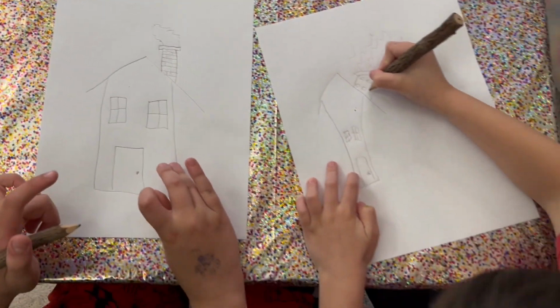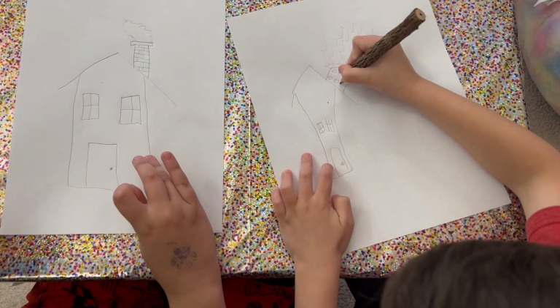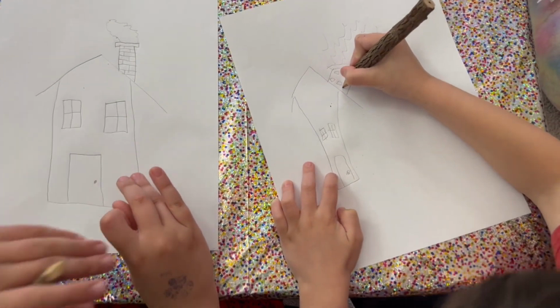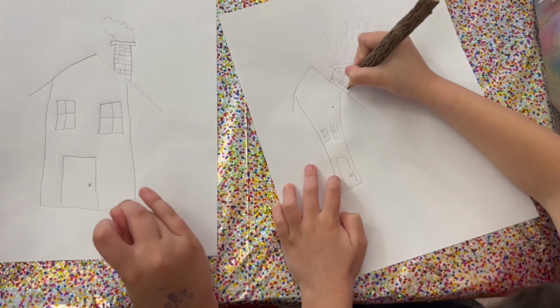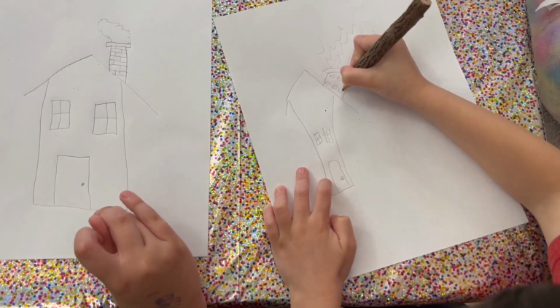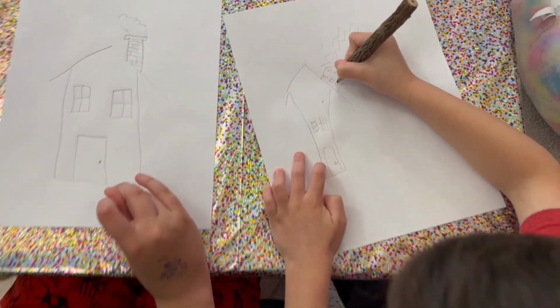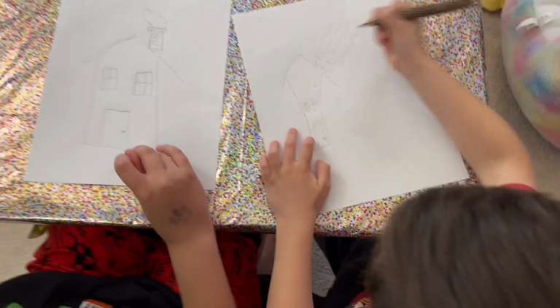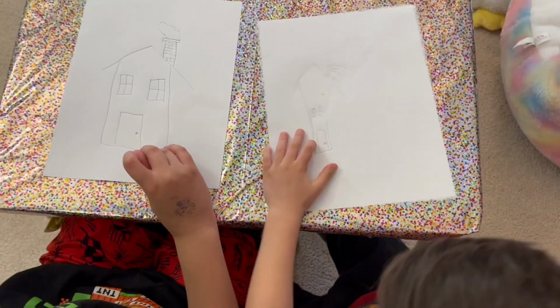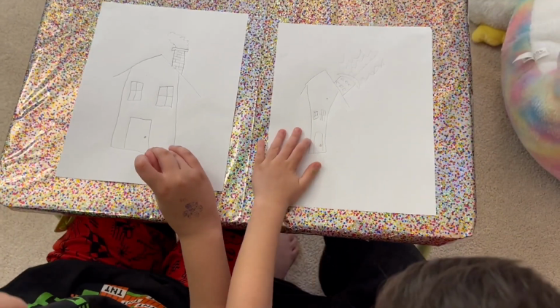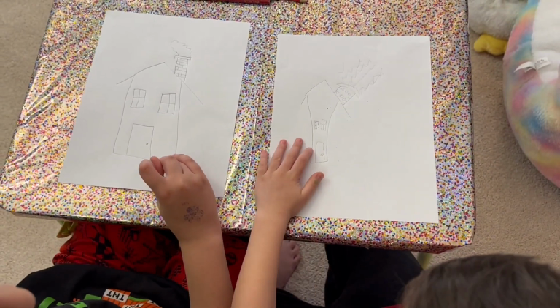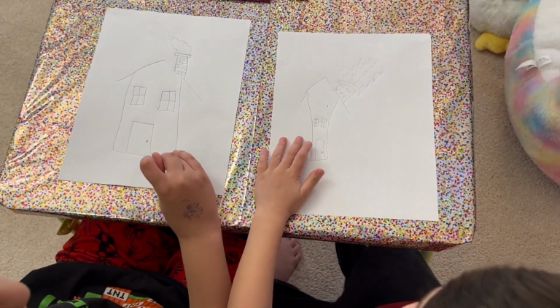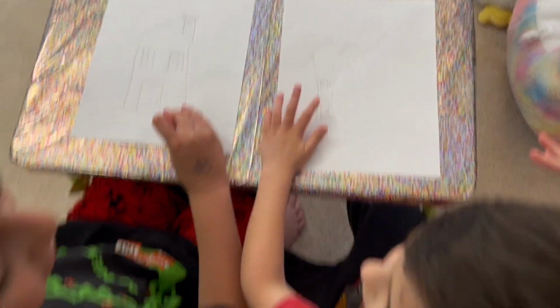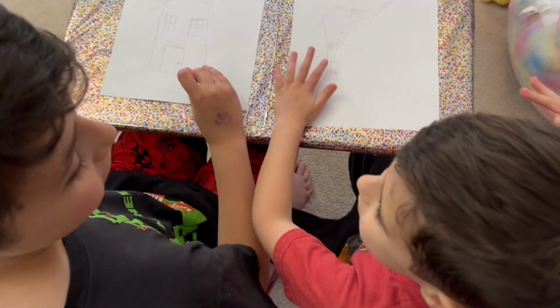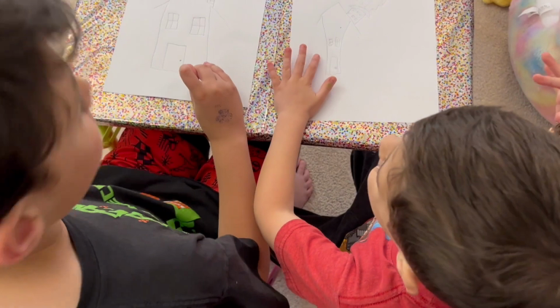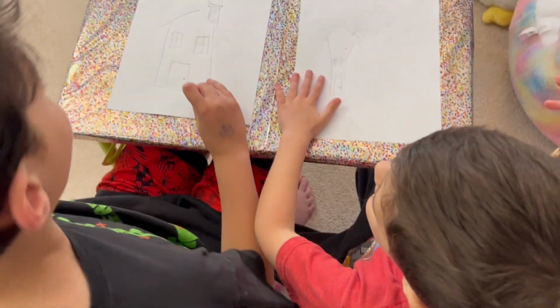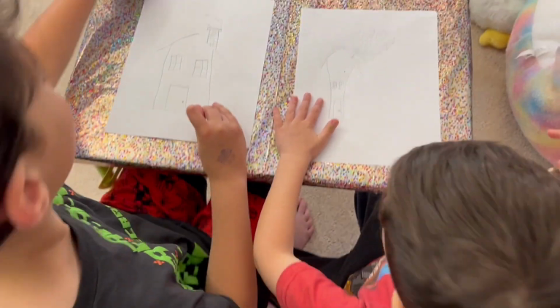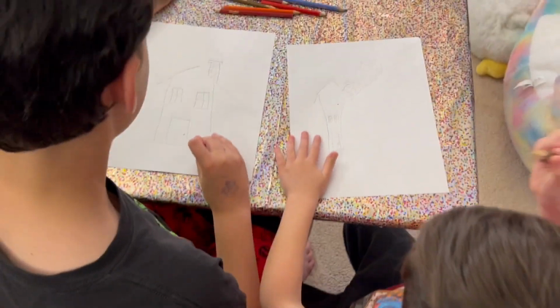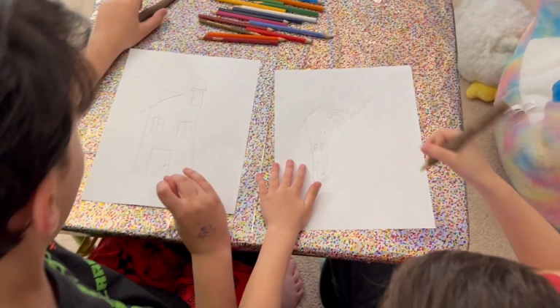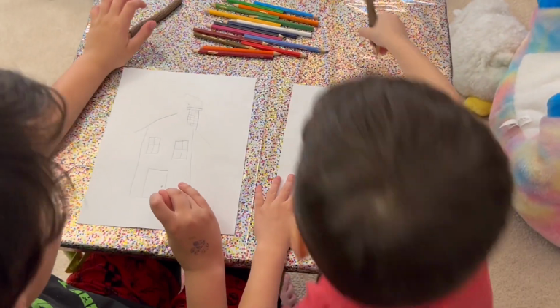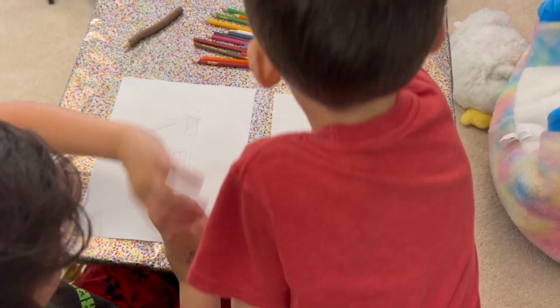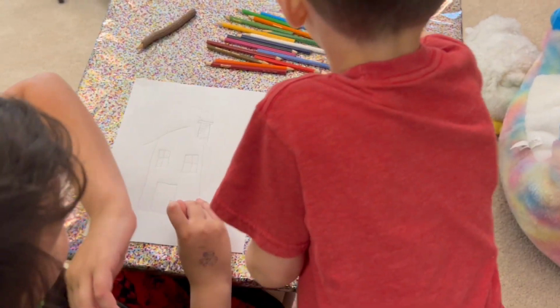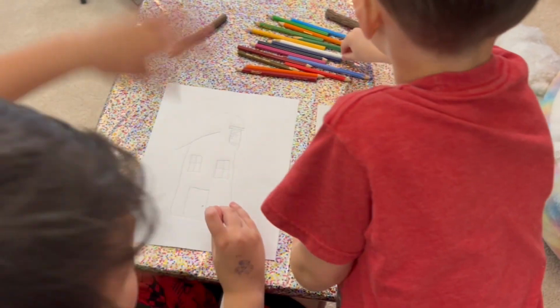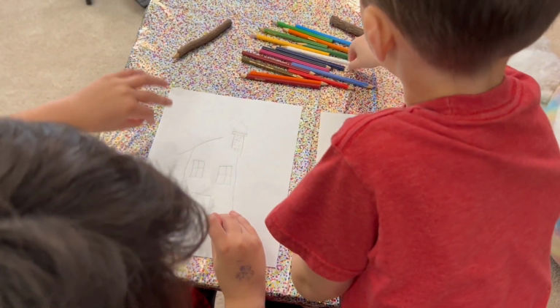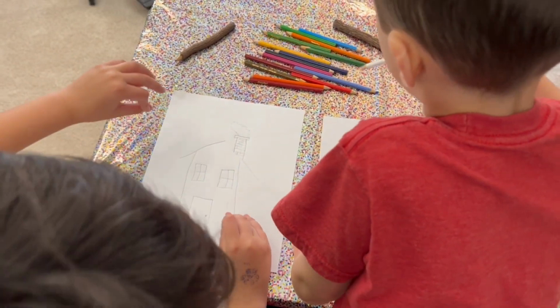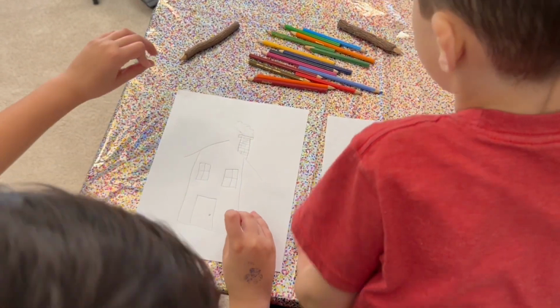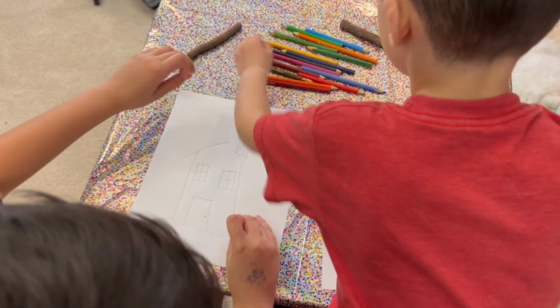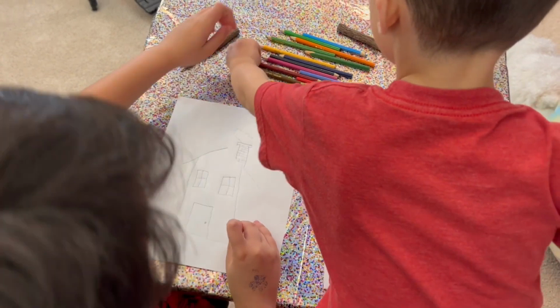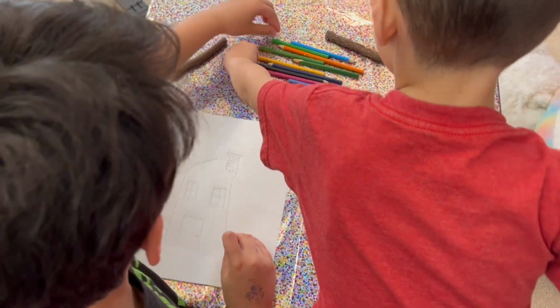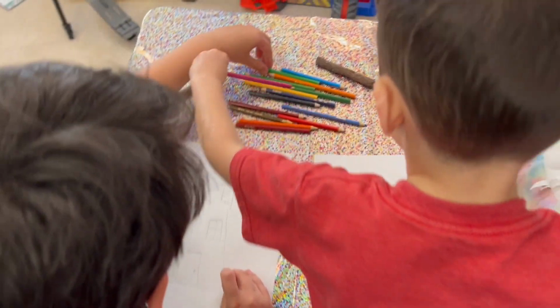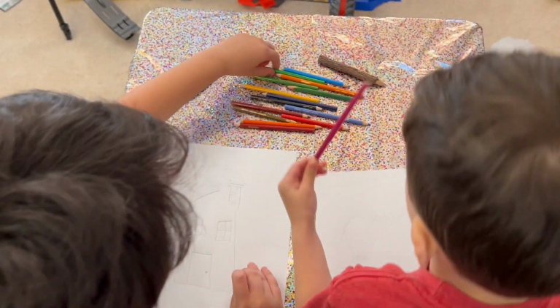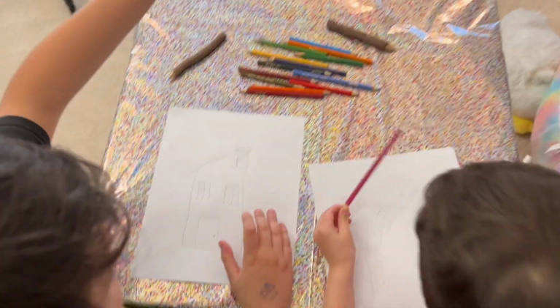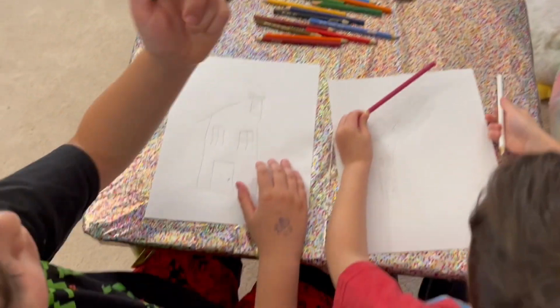Now we're finished drawing the house, but we're not done yet. What do we have to do, Niko? We've got to color it. Color it! Okay, so you can choose any color you want to color your house. I'm going to choose green for the door.